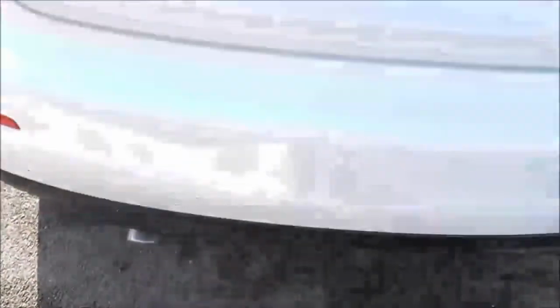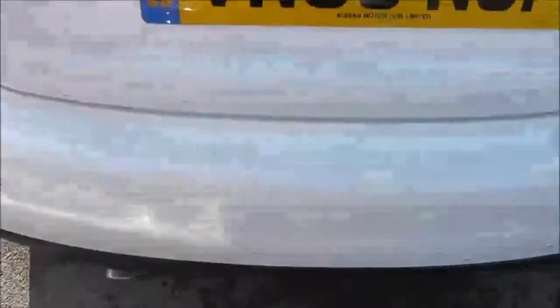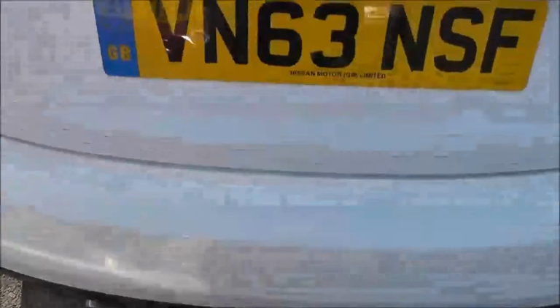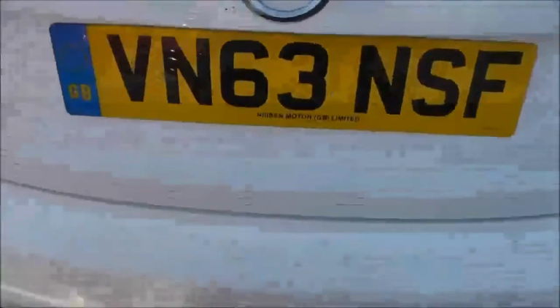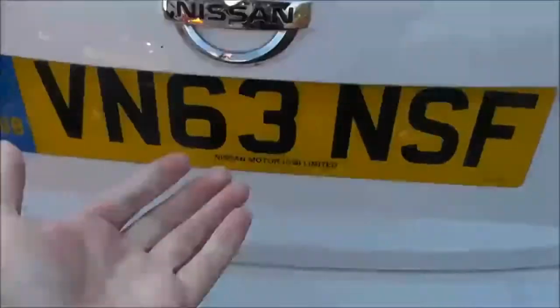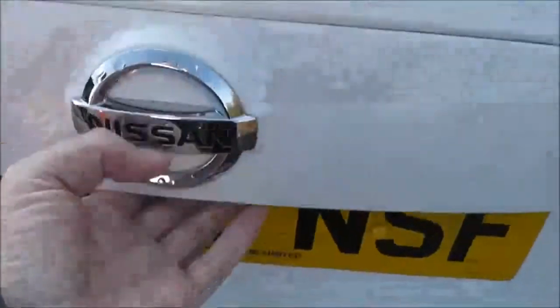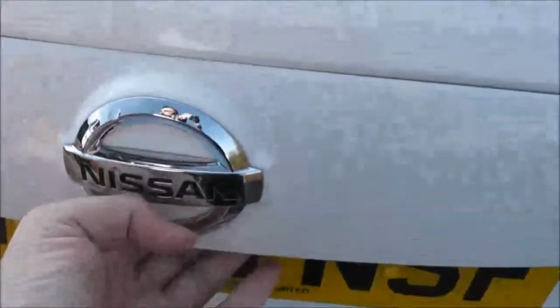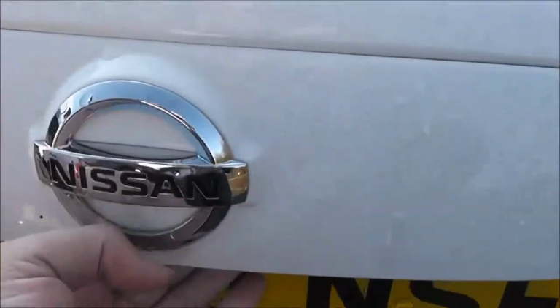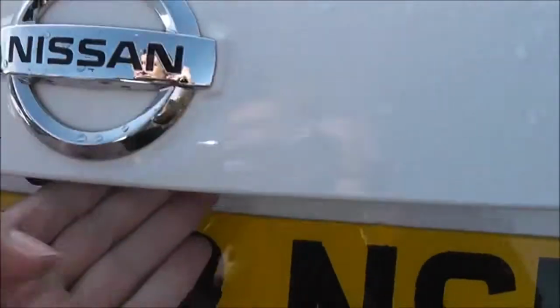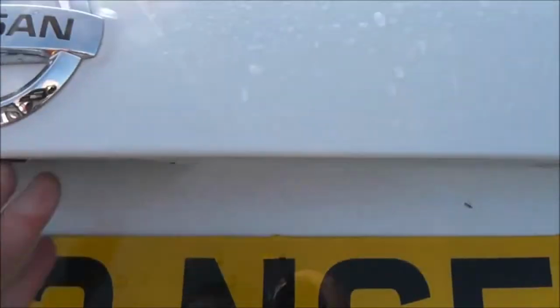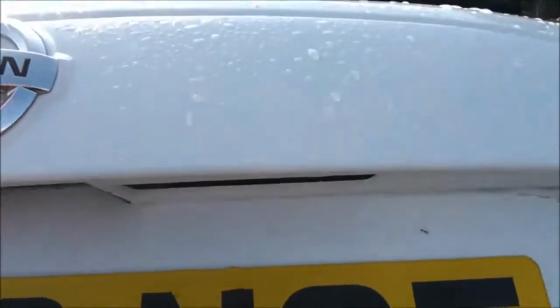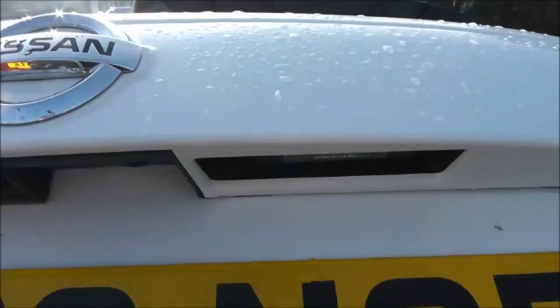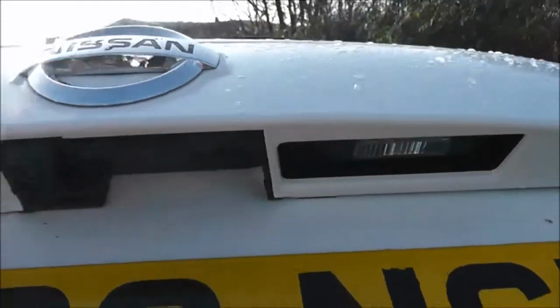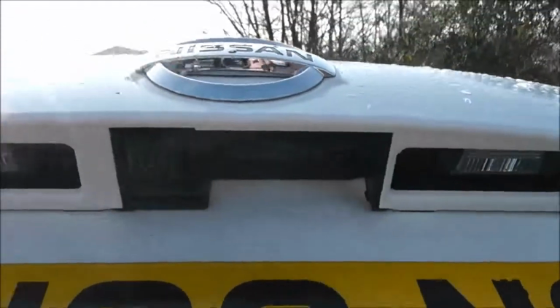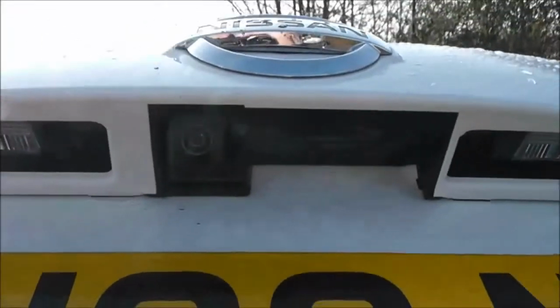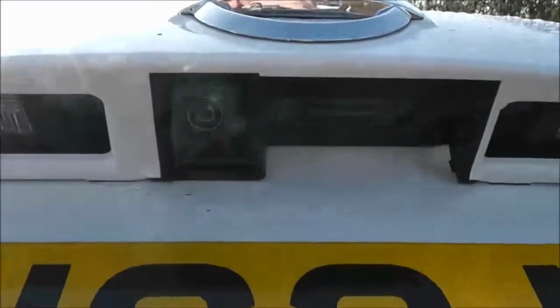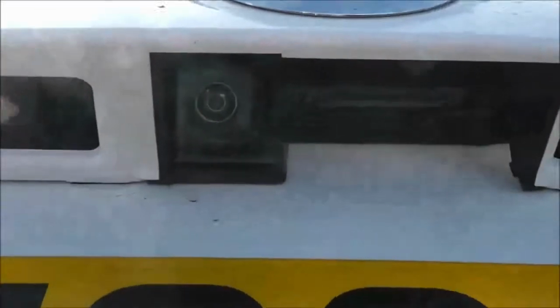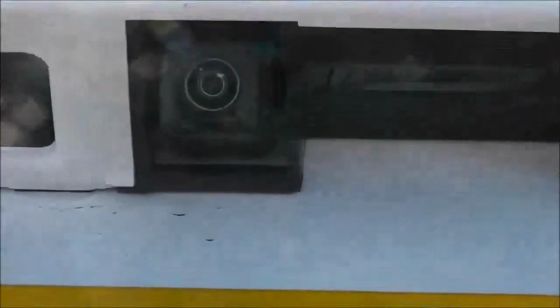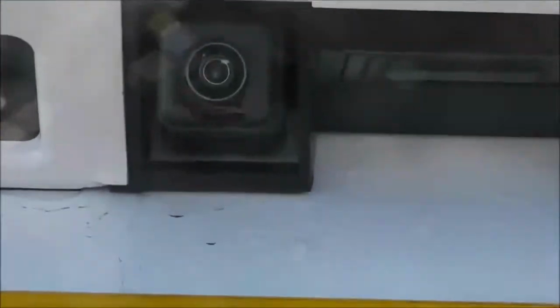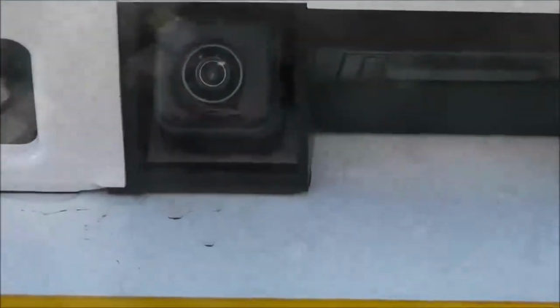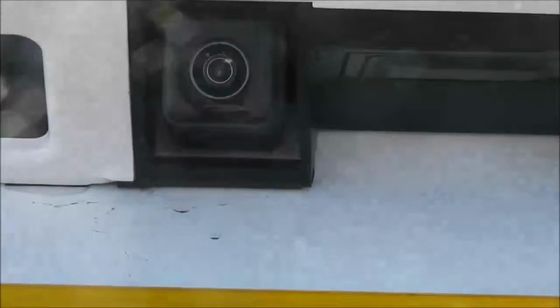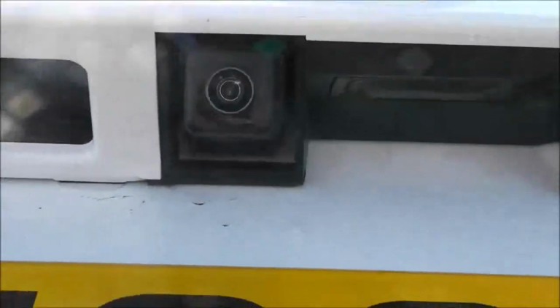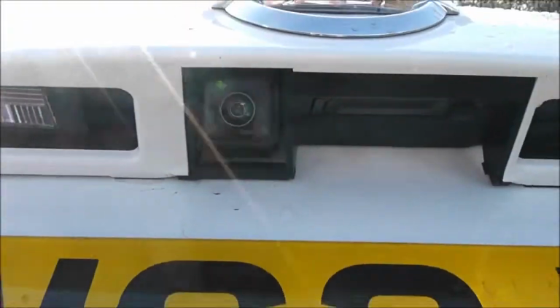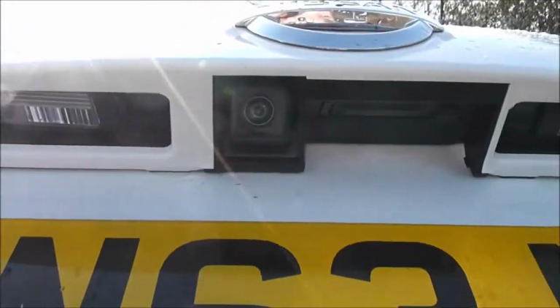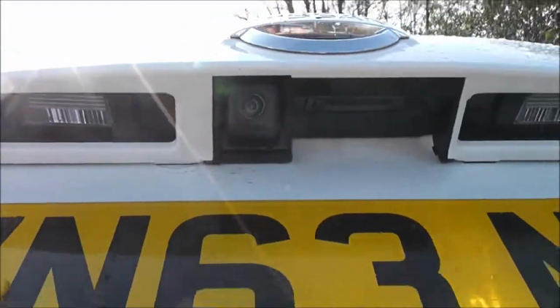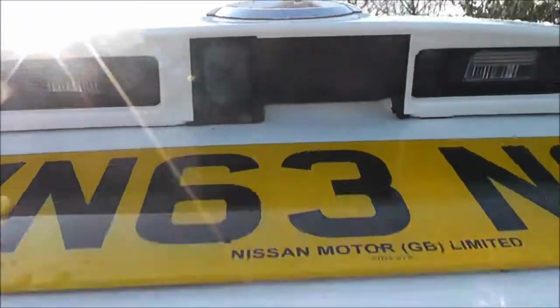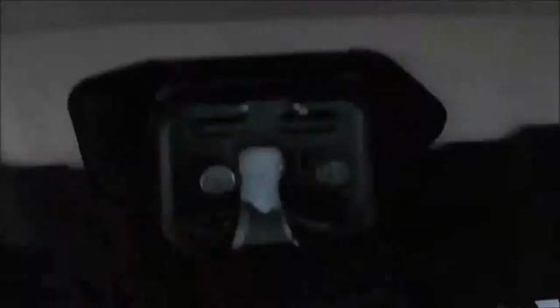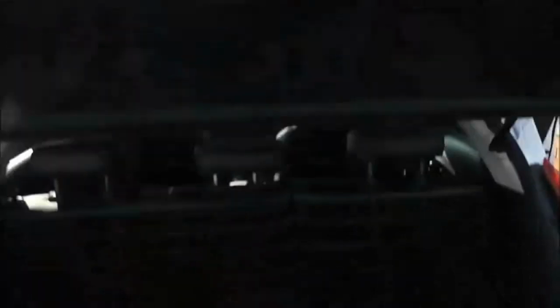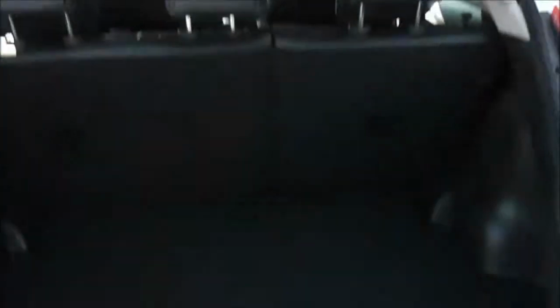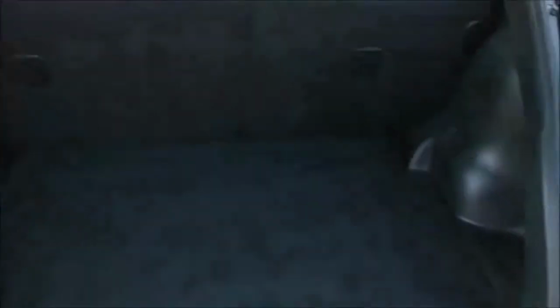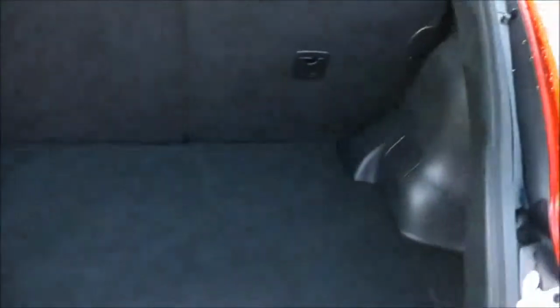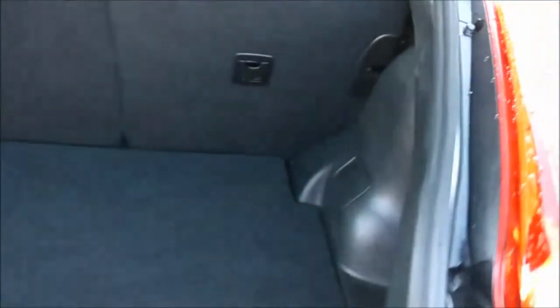If we take a closer look at the tailgate itself, just in the centre here, we've got a colour rear view camera and I'll show you the display for that shortly.